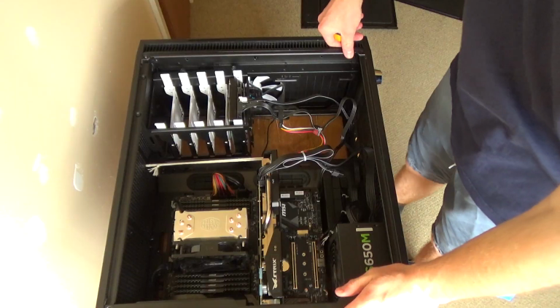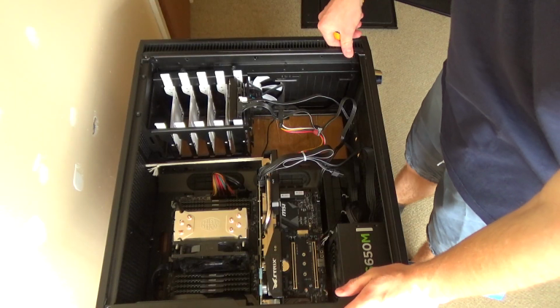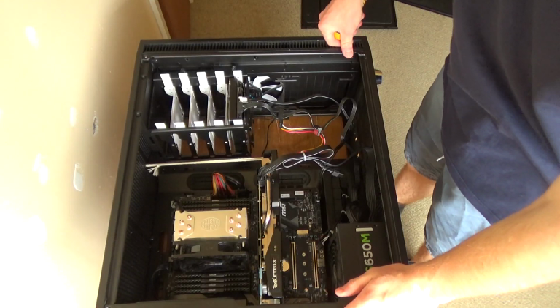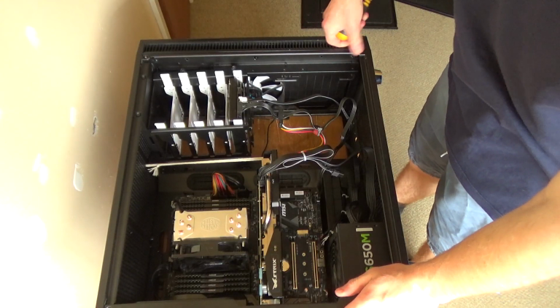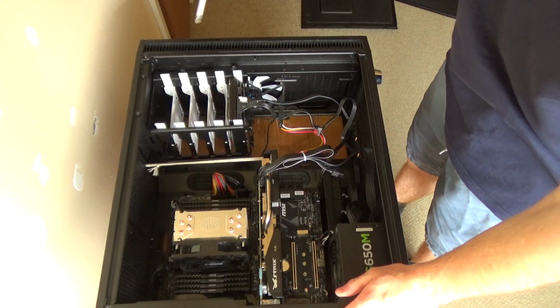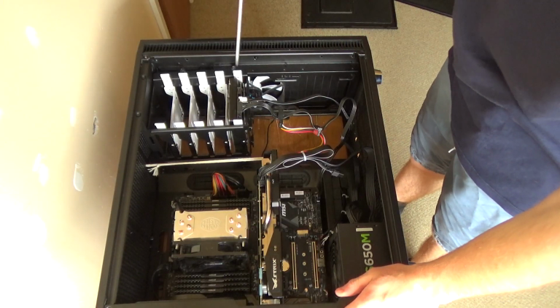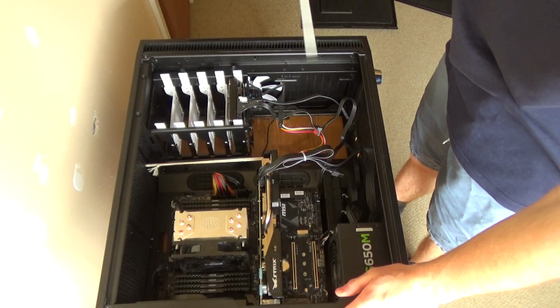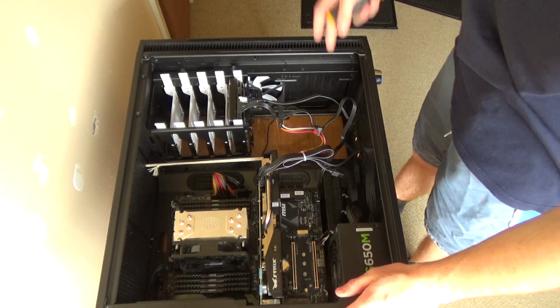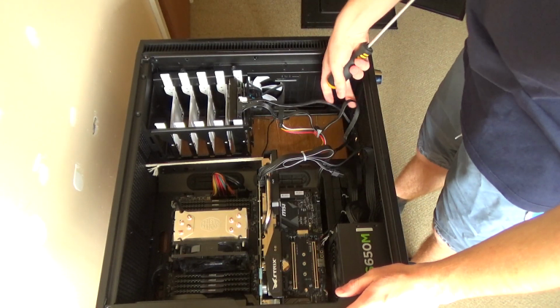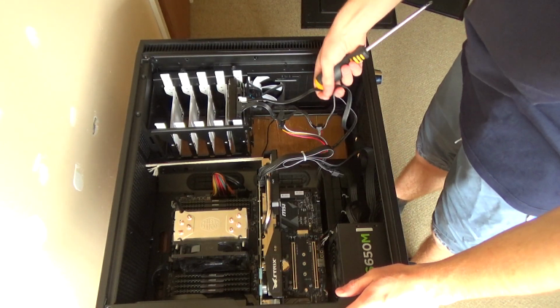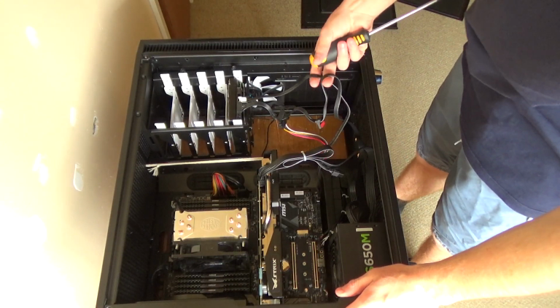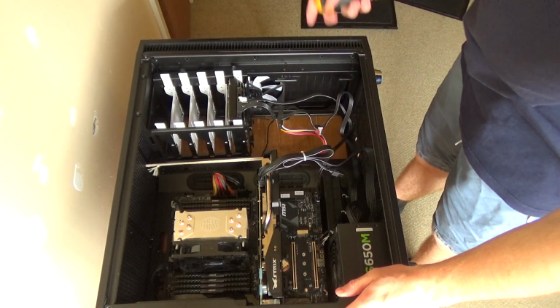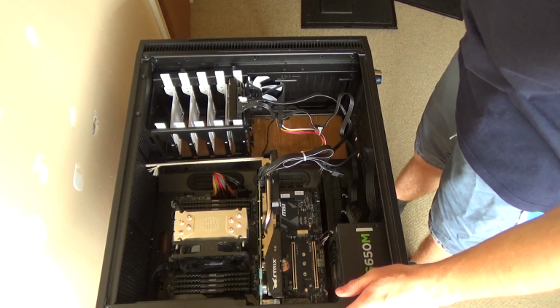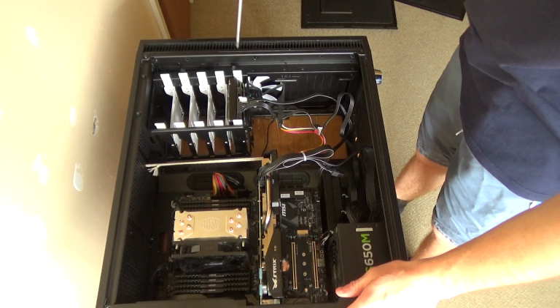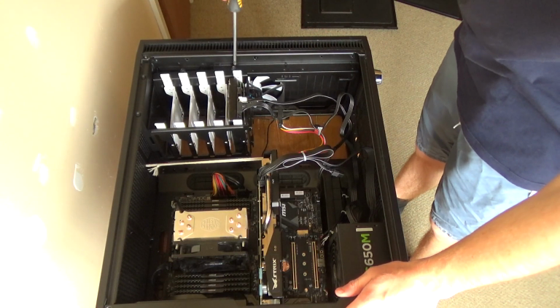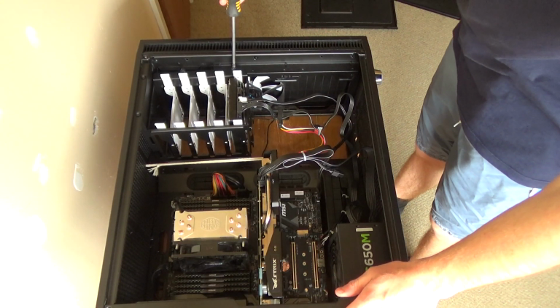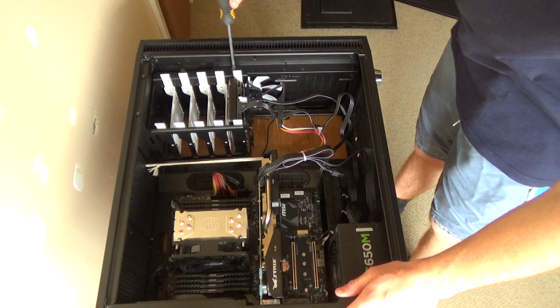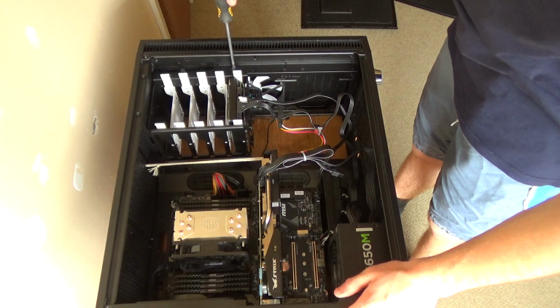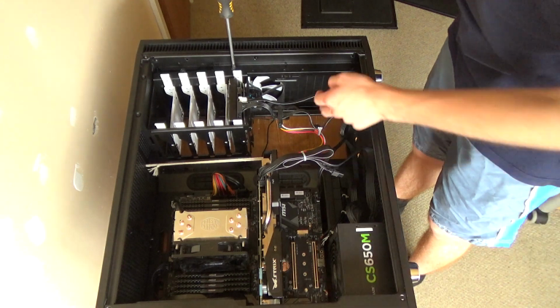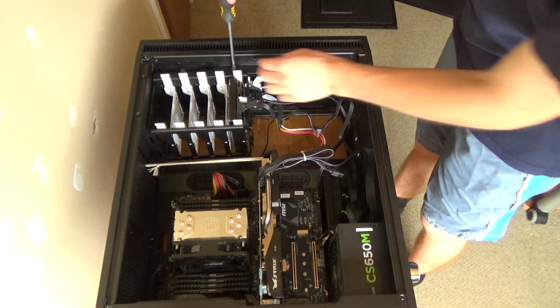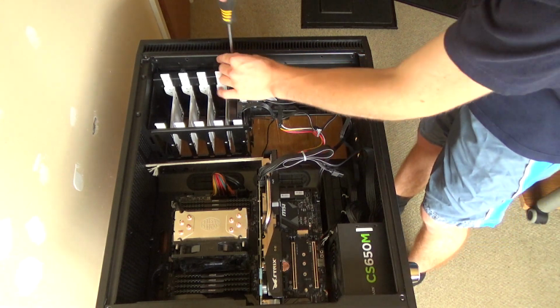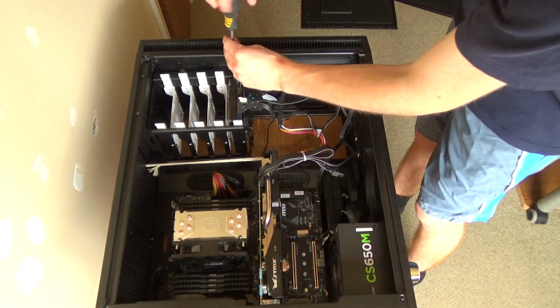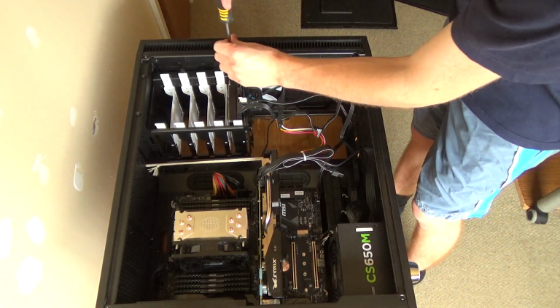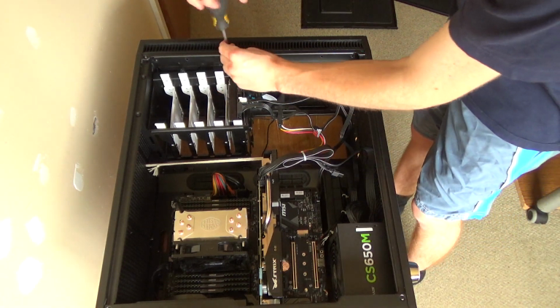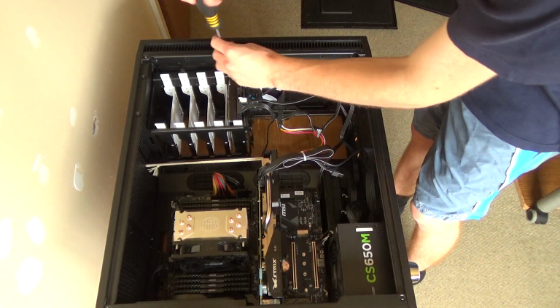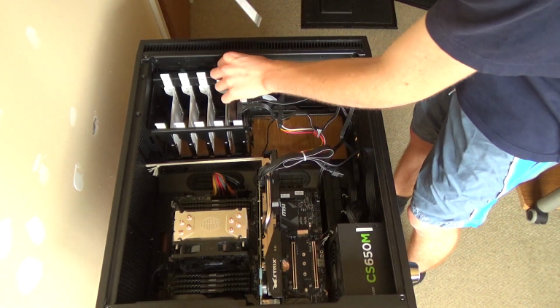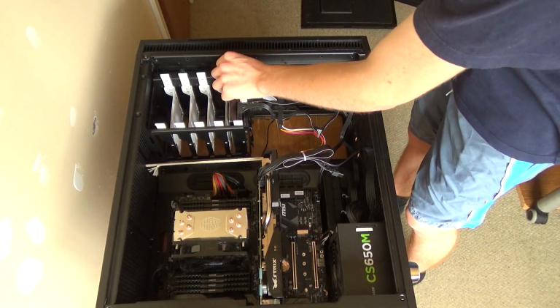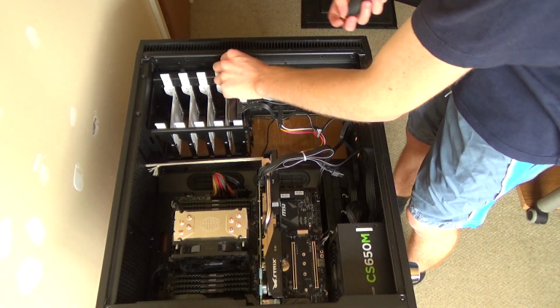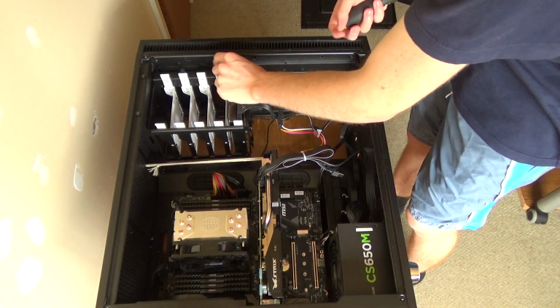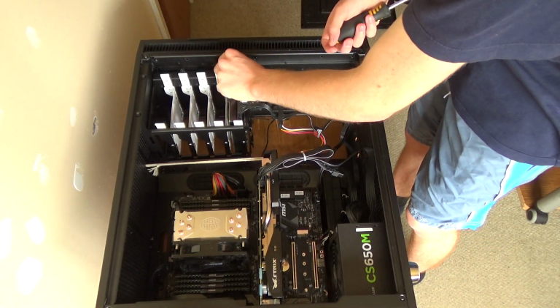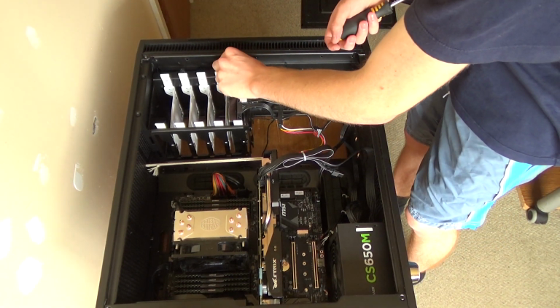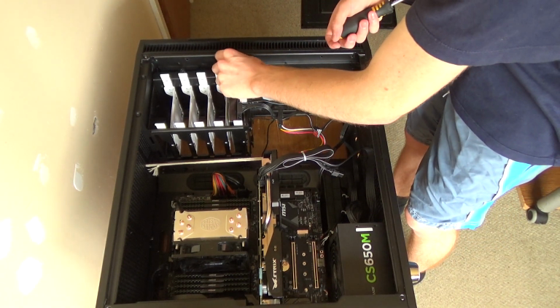What I will need to take out is my hard drive cage and all of these SATA power cables and SATA cables and stuff. So I shall do that.